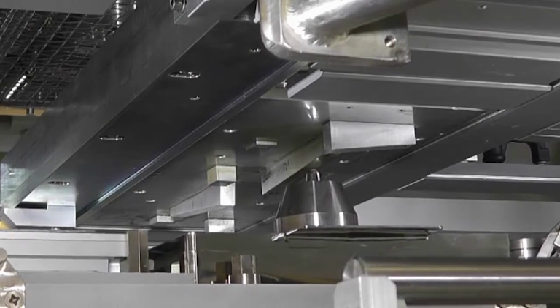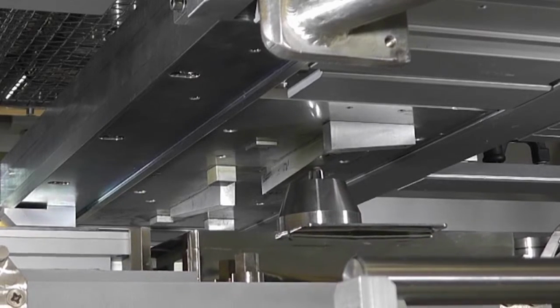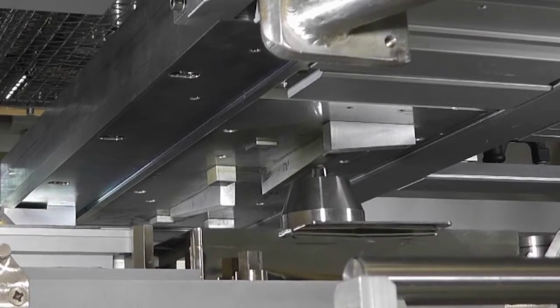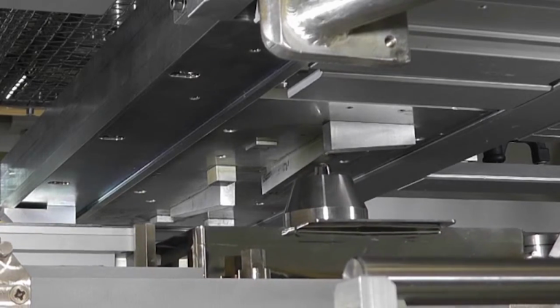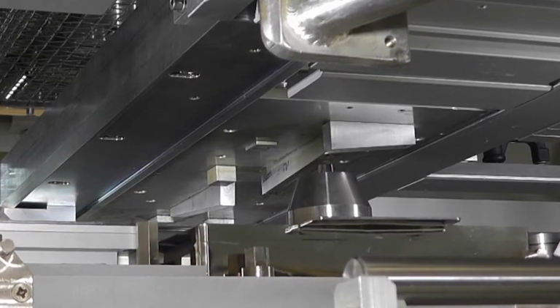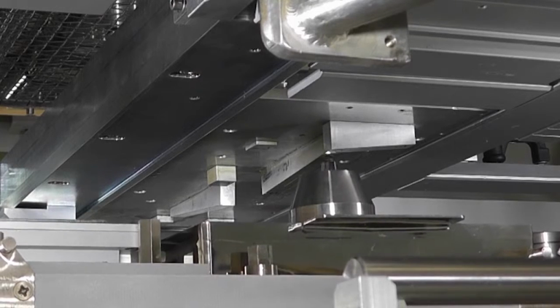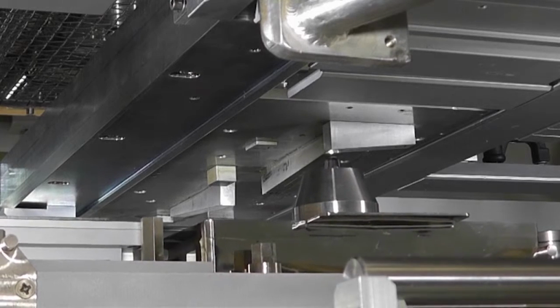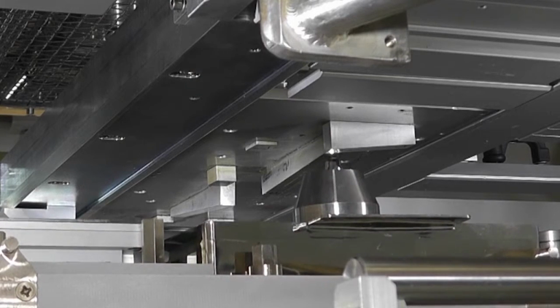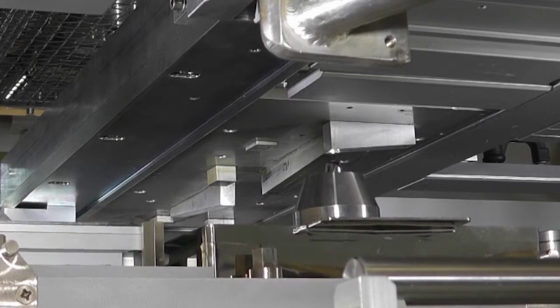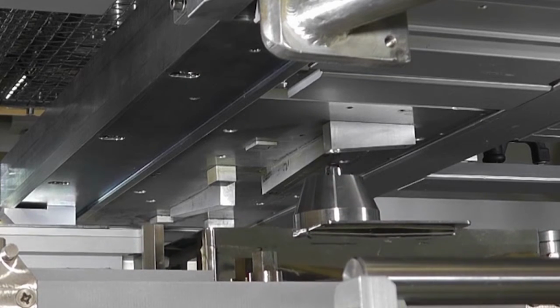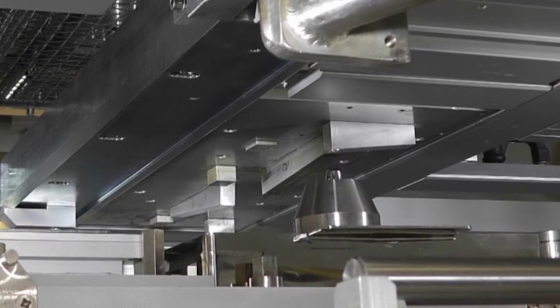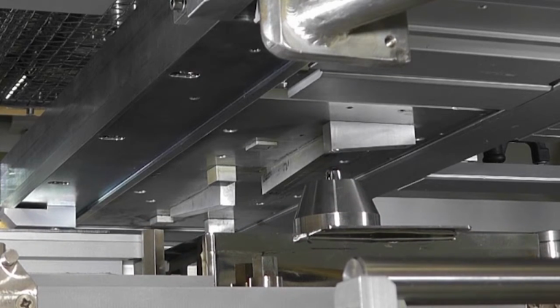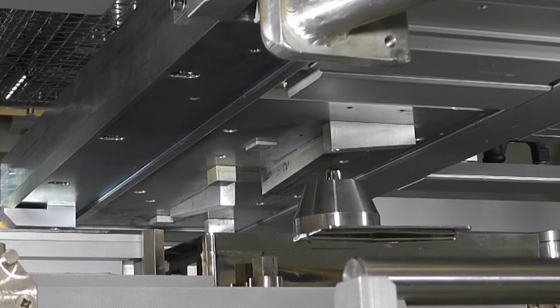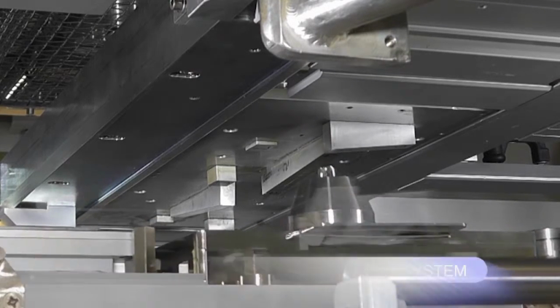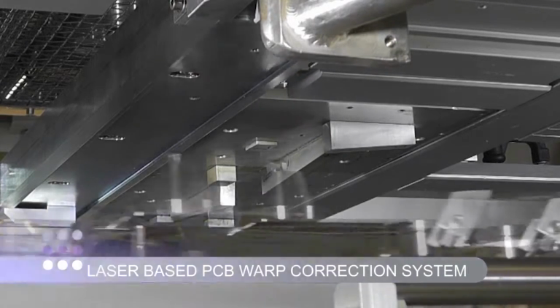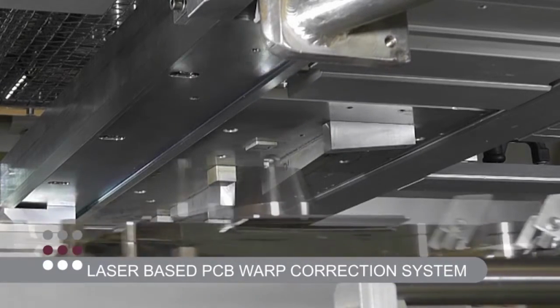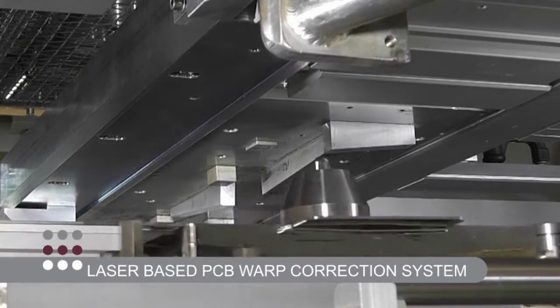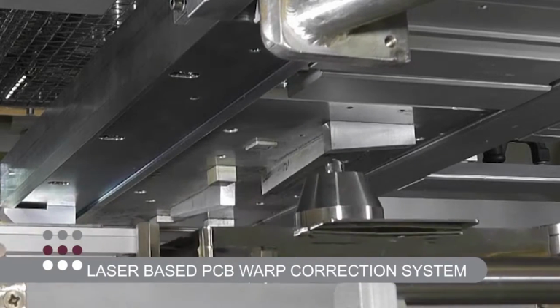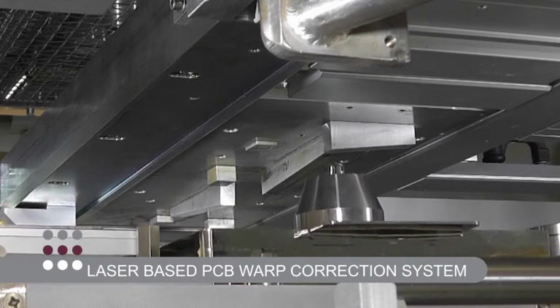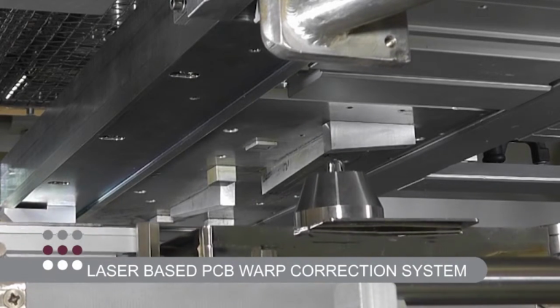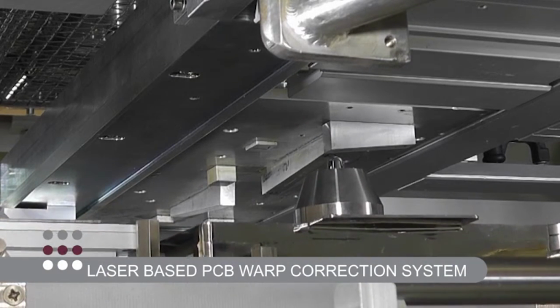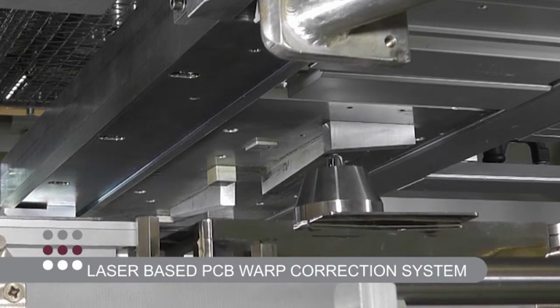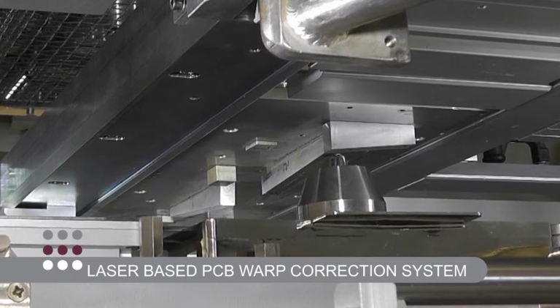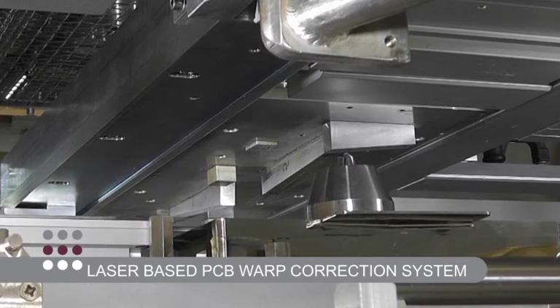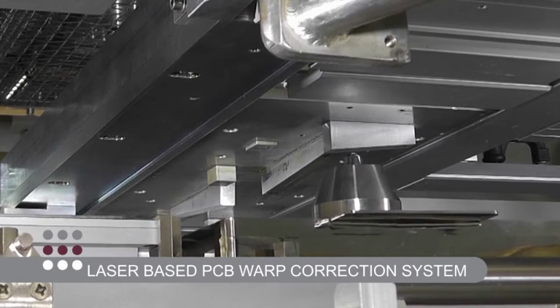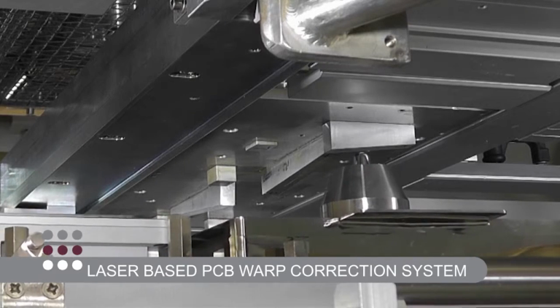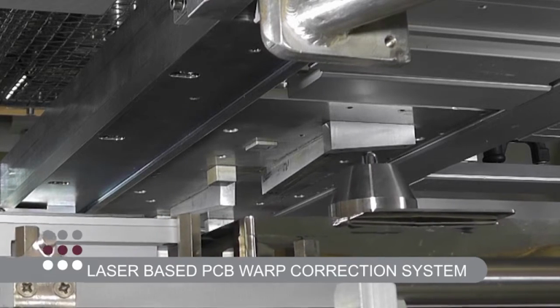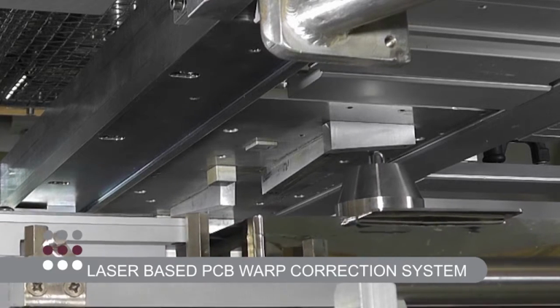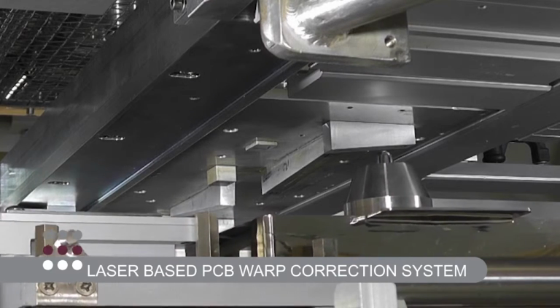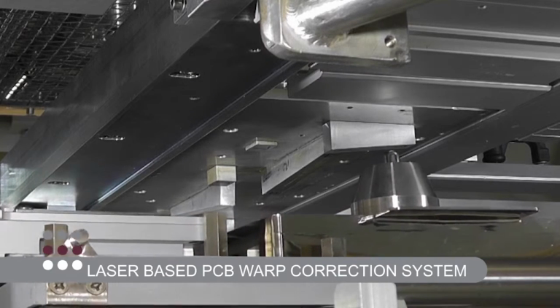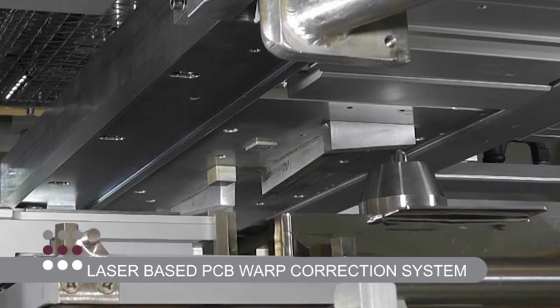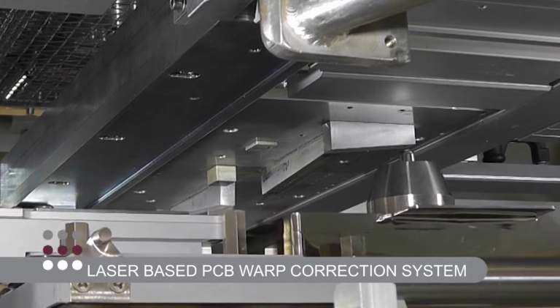Continuing our reputation for innovation, PillarHouse offers a laser-based PCB warp correction system. This compensates for deformed products.